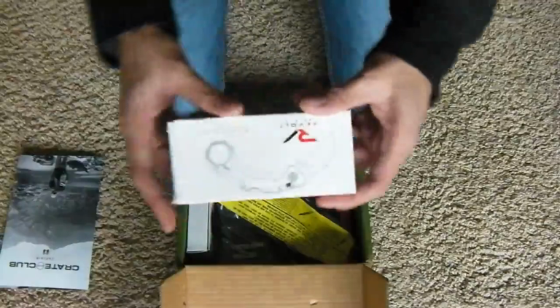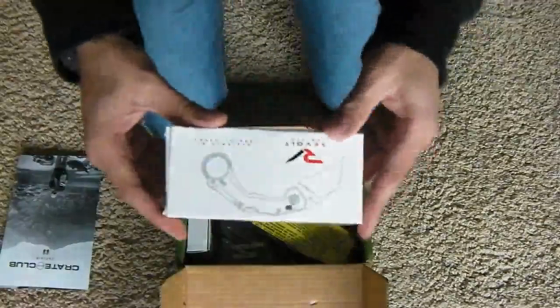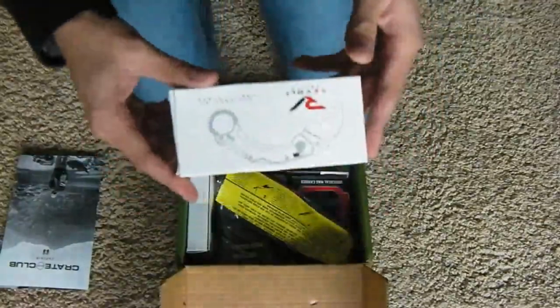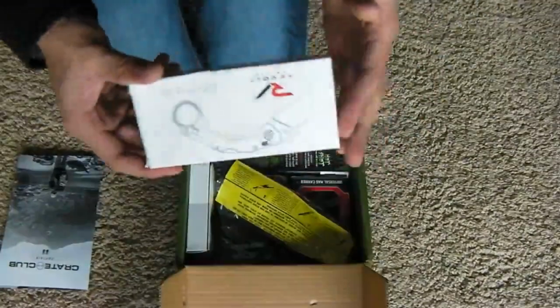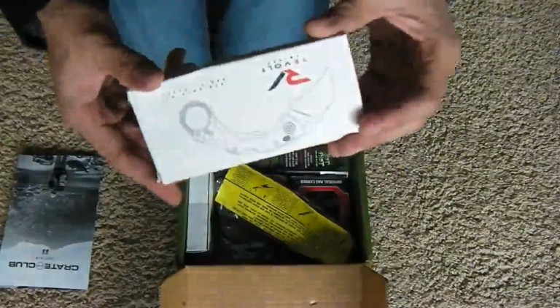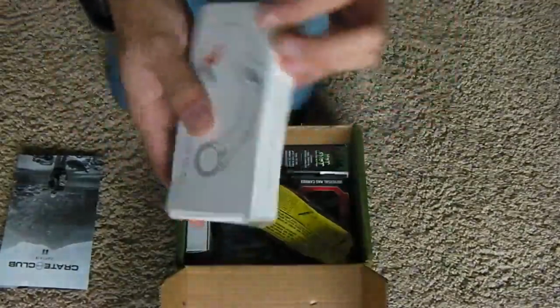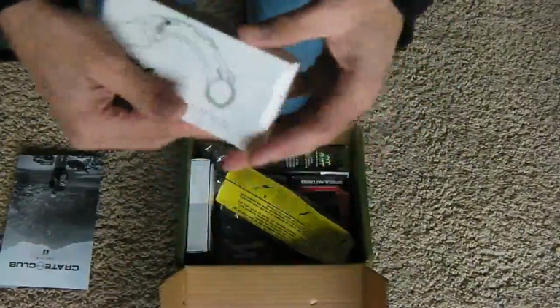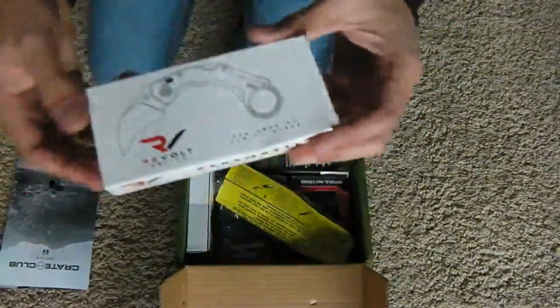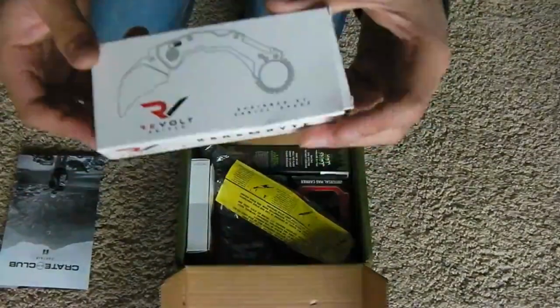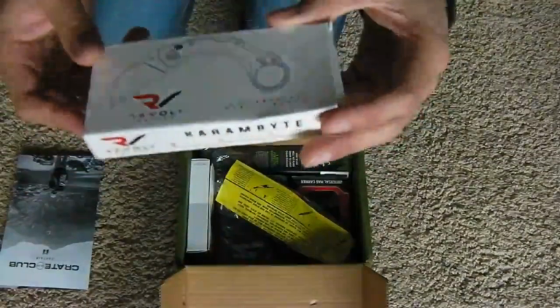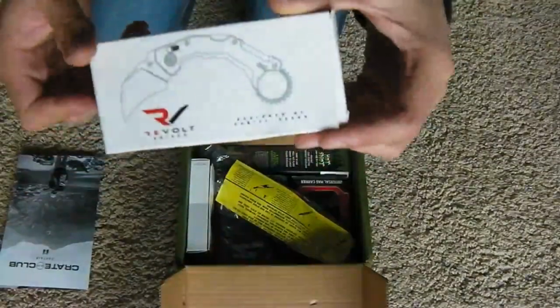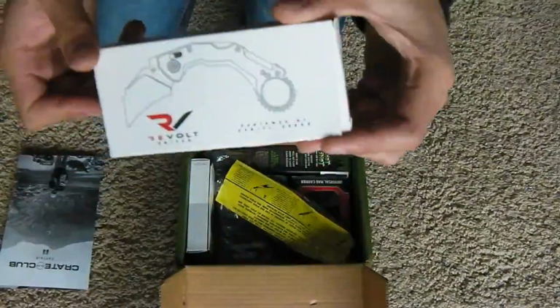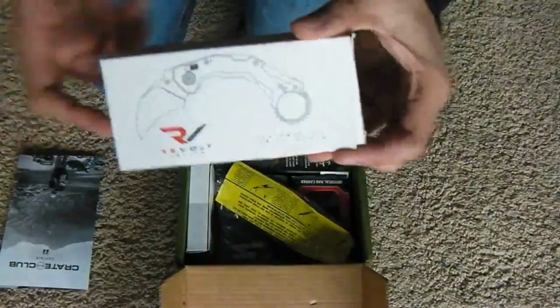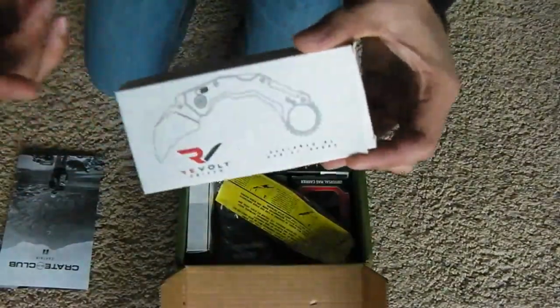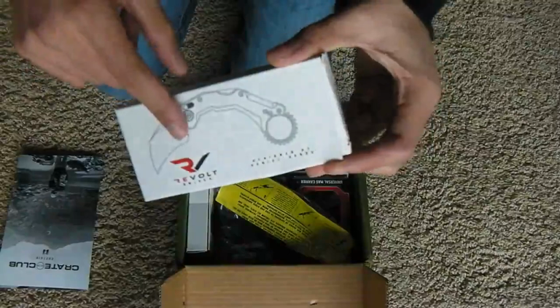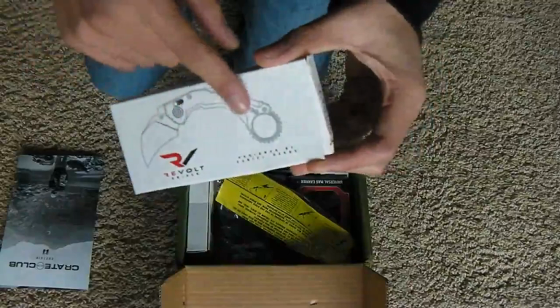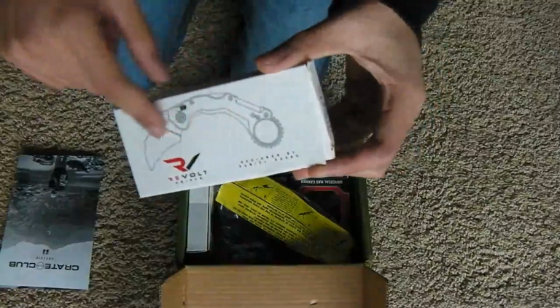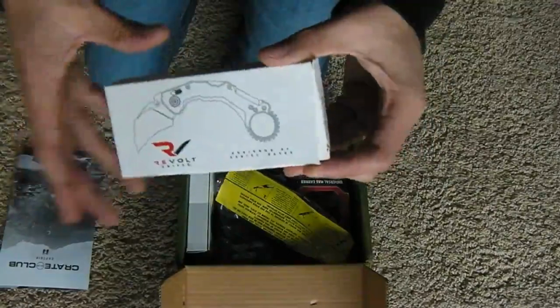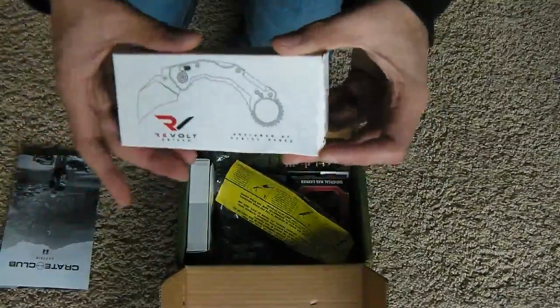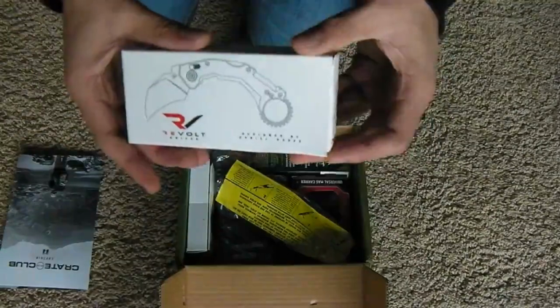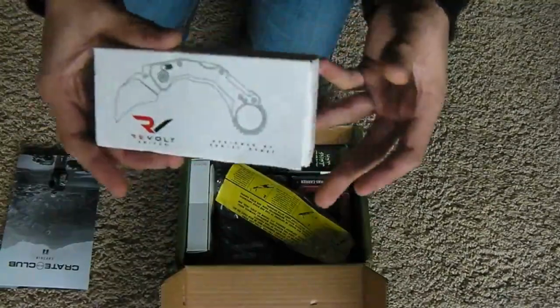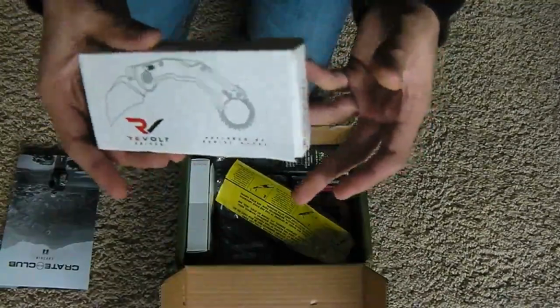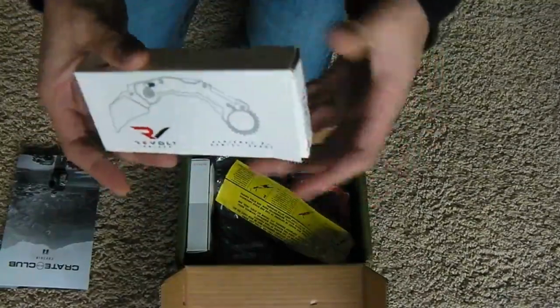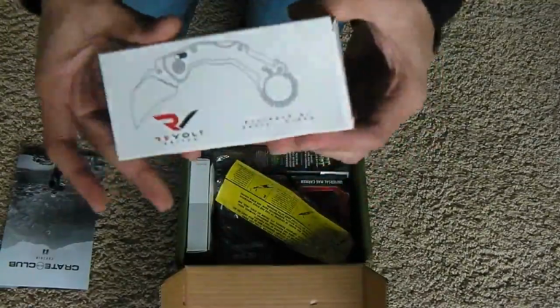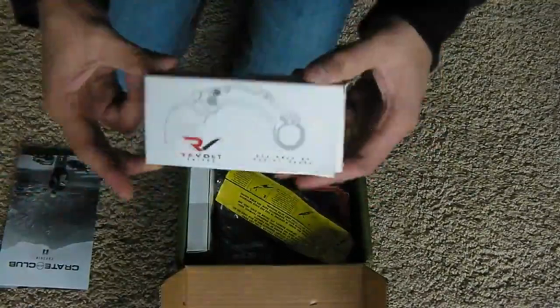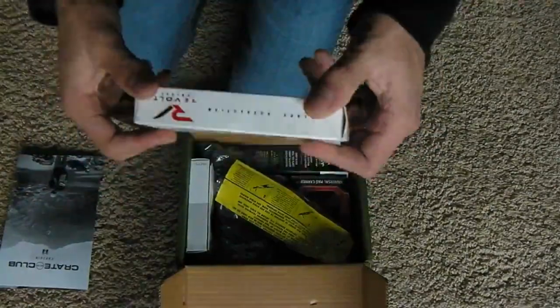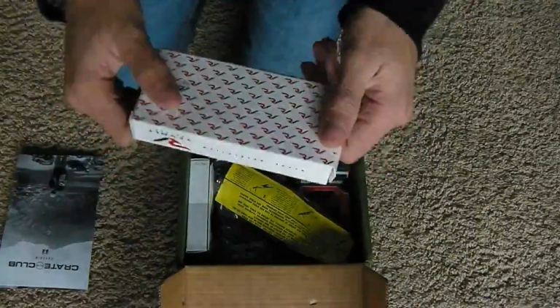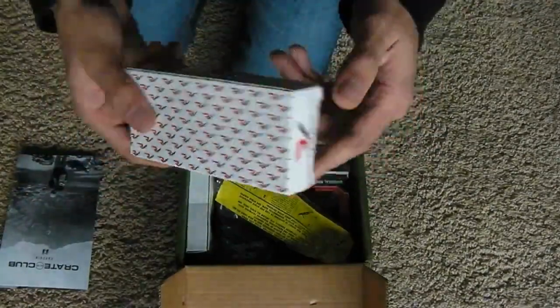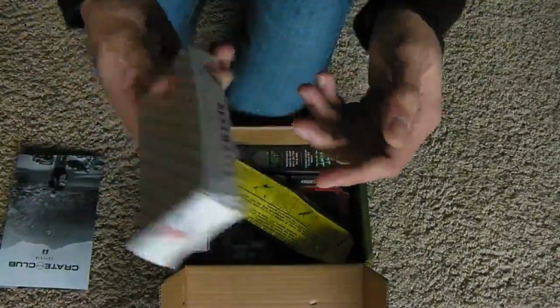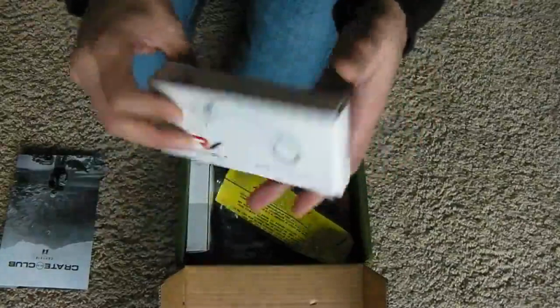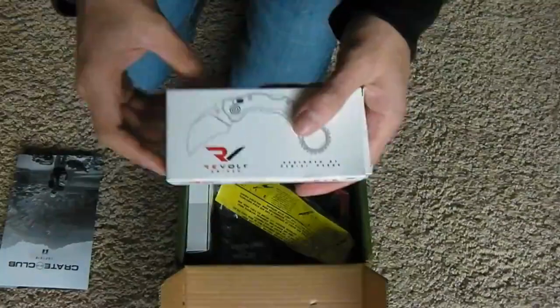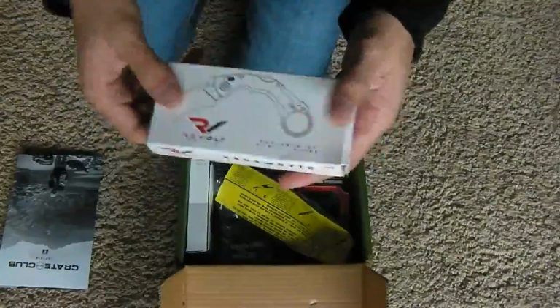First of all, we did this in a video recently — we have our Revolt Knives. Fang Knife. I did a little video on that, and that was pretty cool.